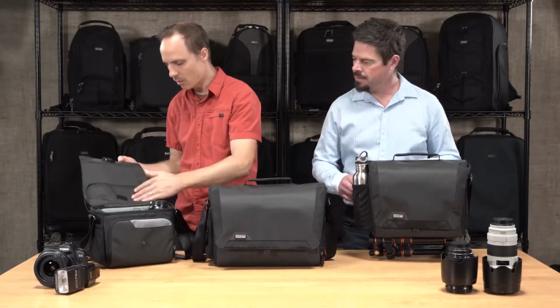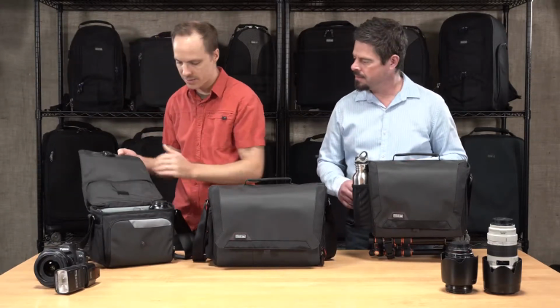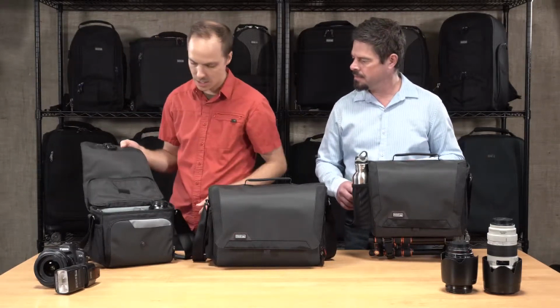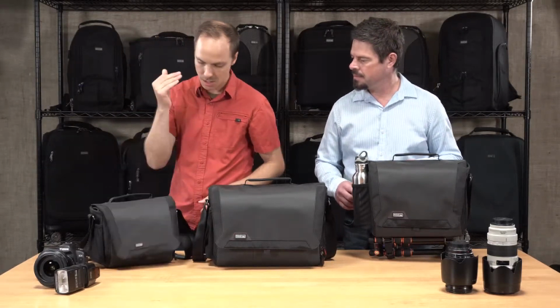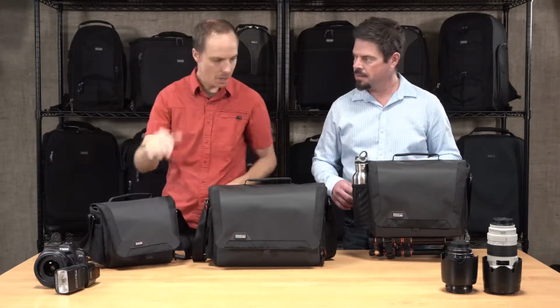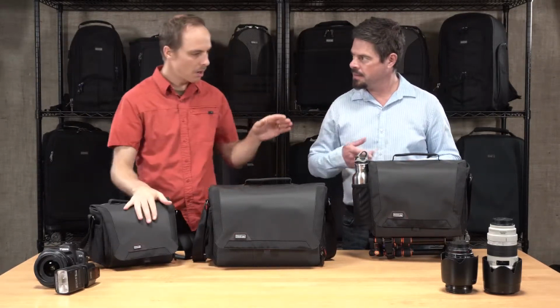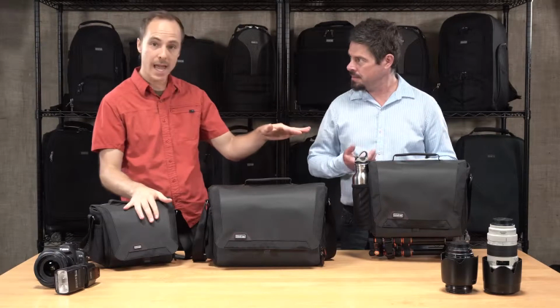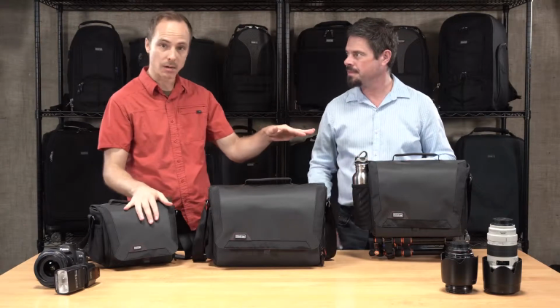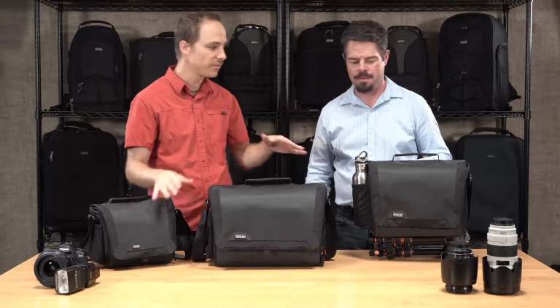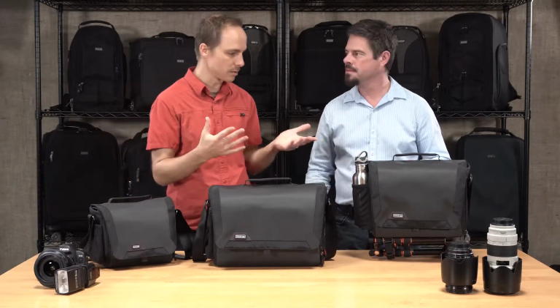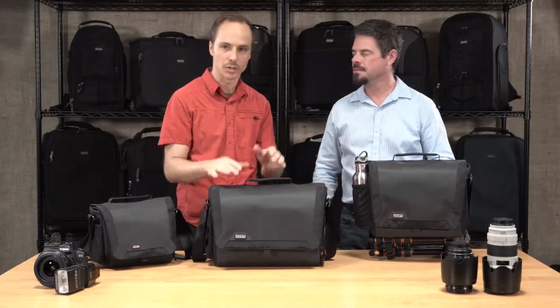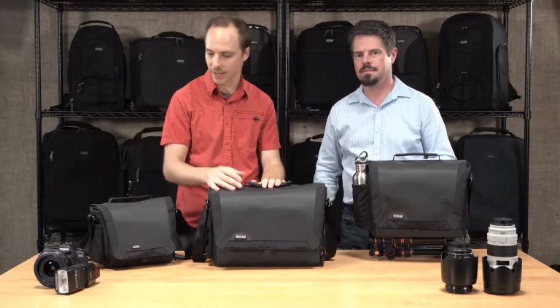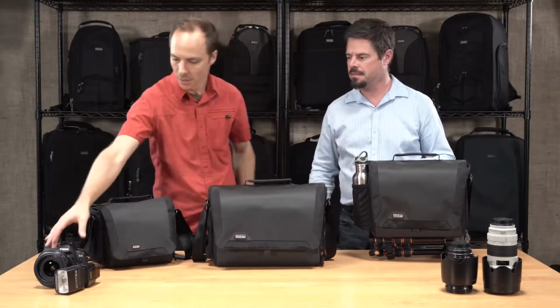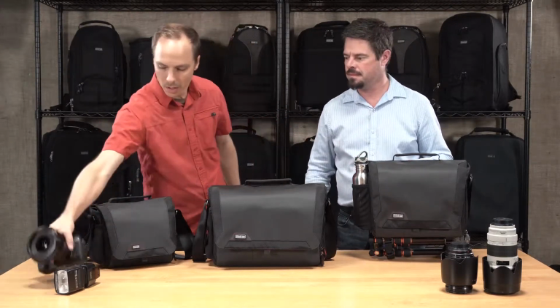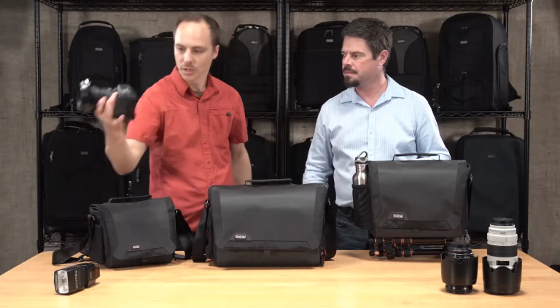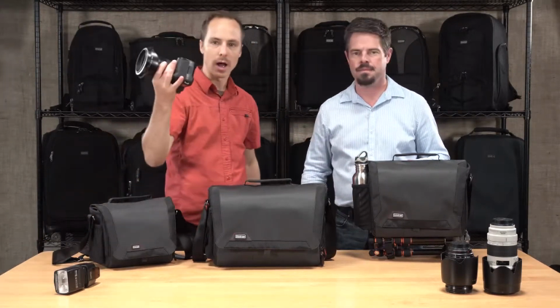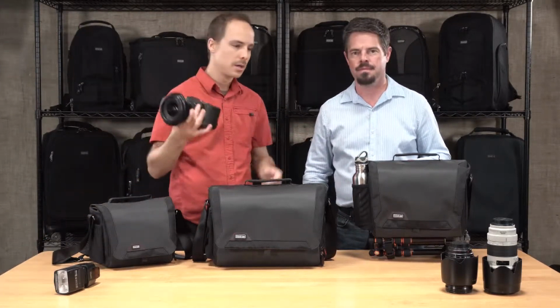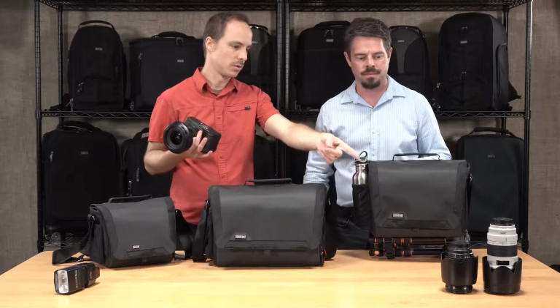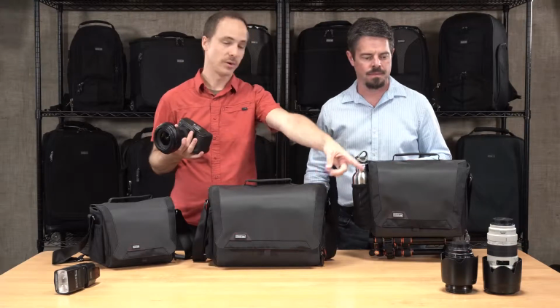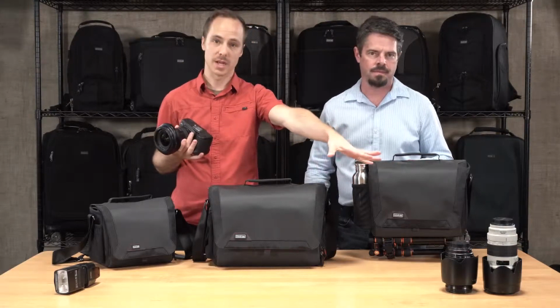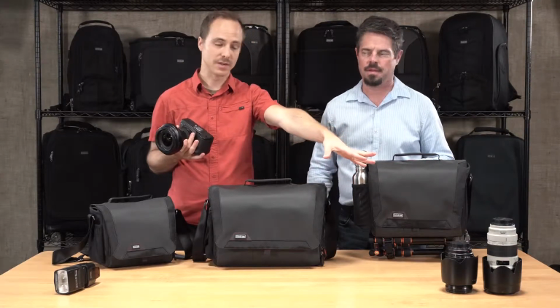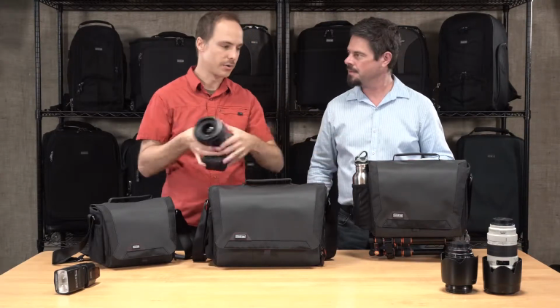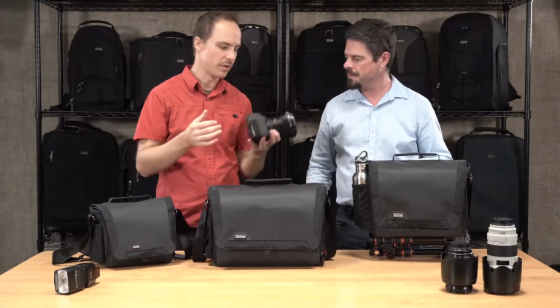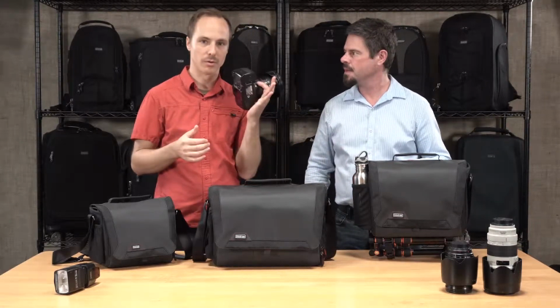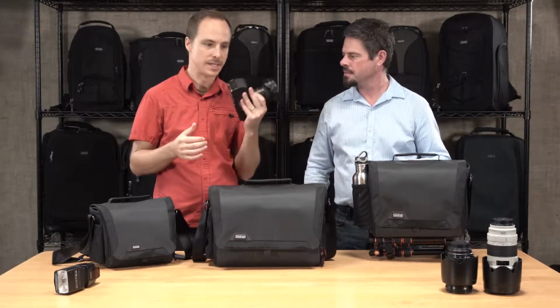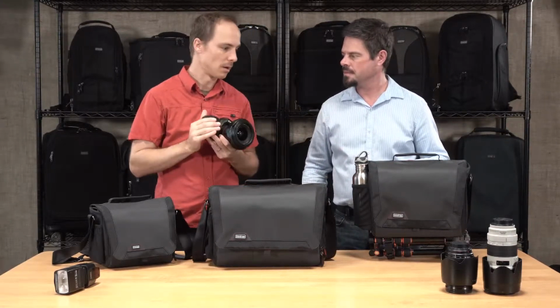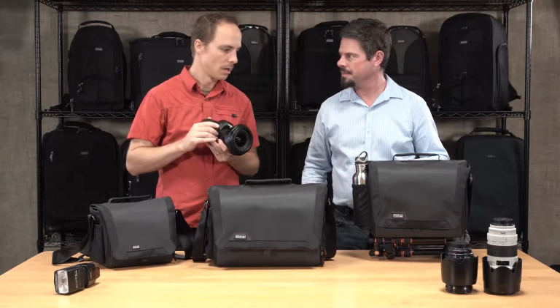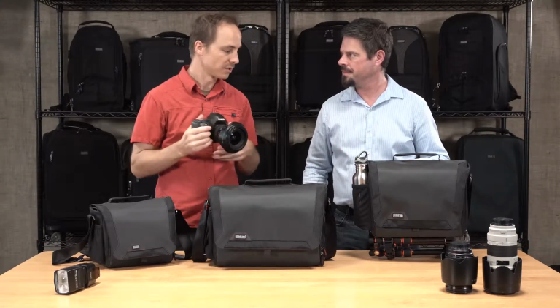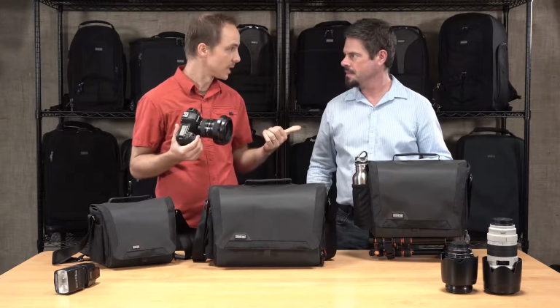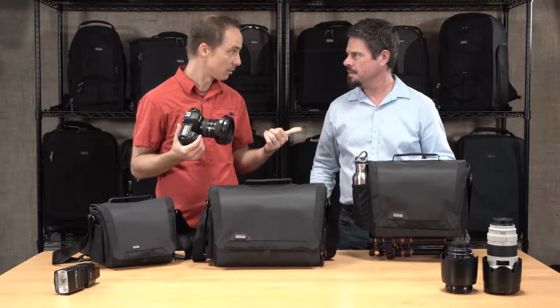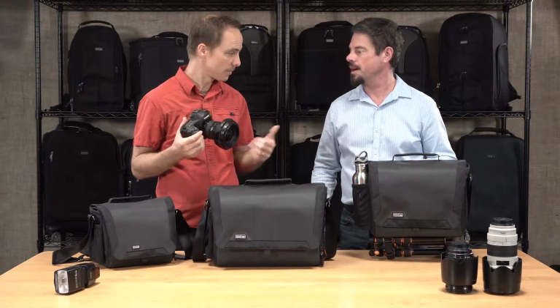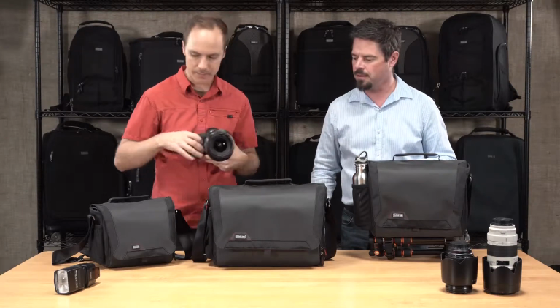On the 10, this will fit your standard trifecta — your wide, your 24-70, and your 70-200 with an un-gripped DSLR. It also fits a 10-inch tablet.